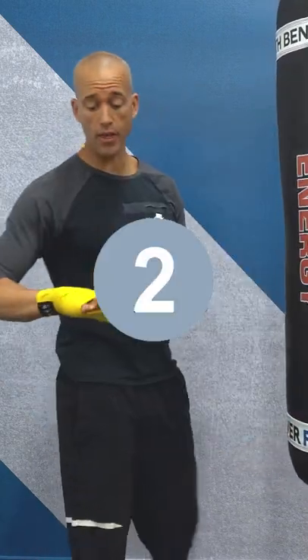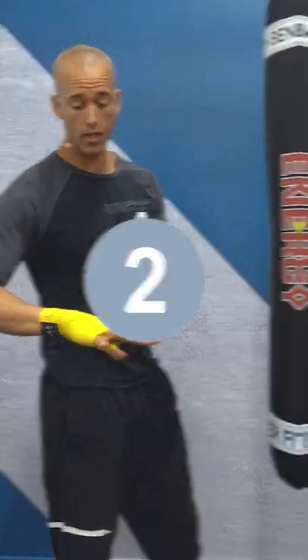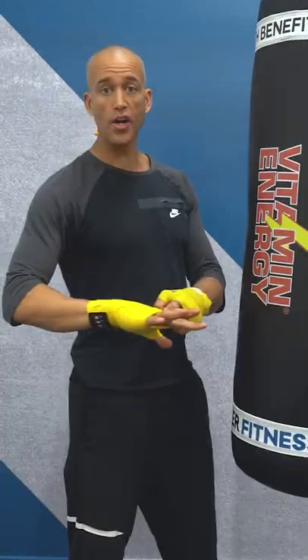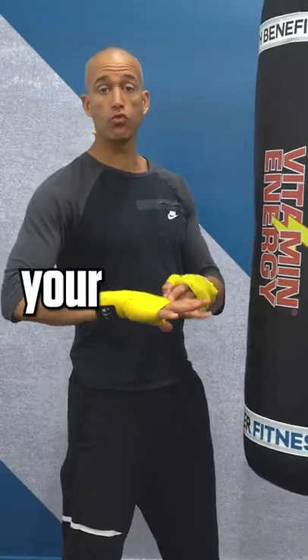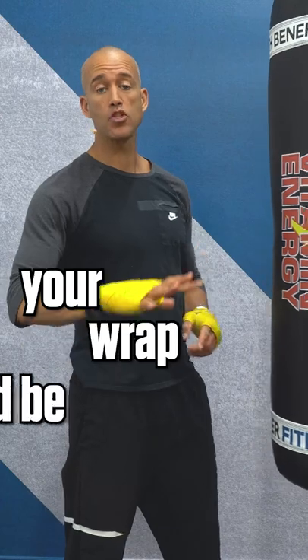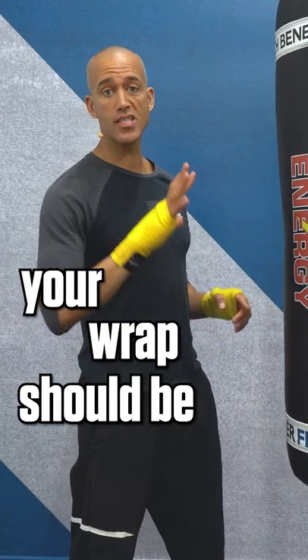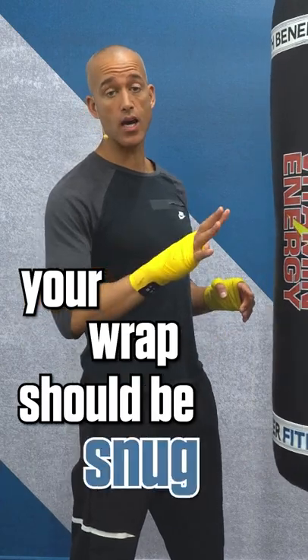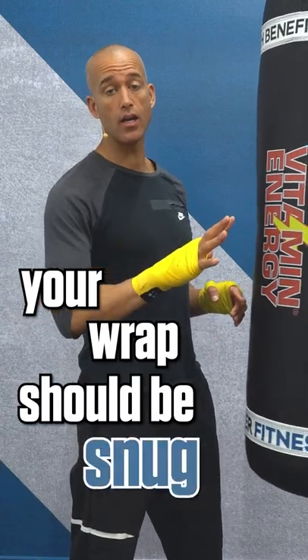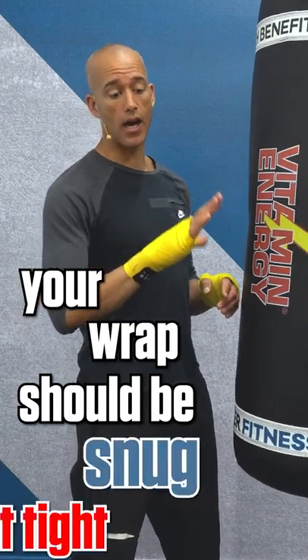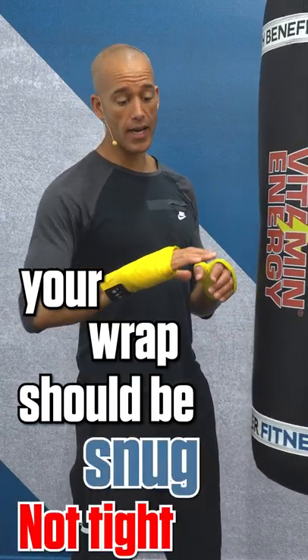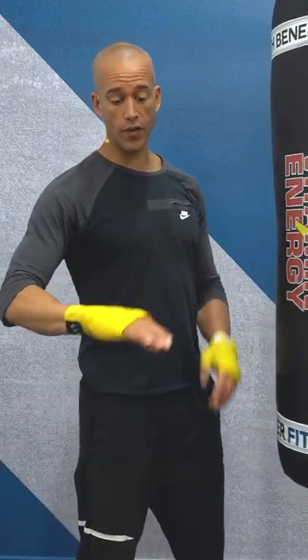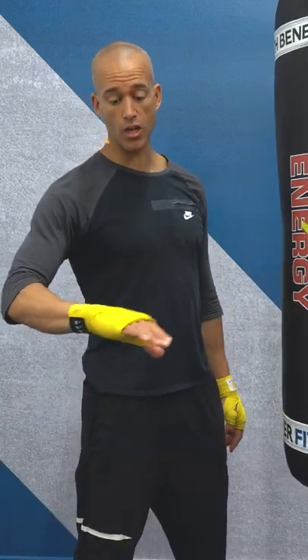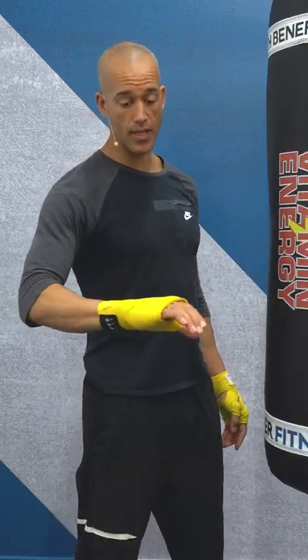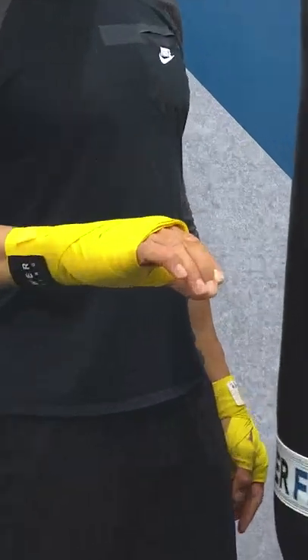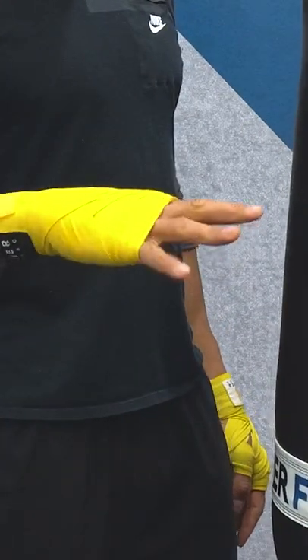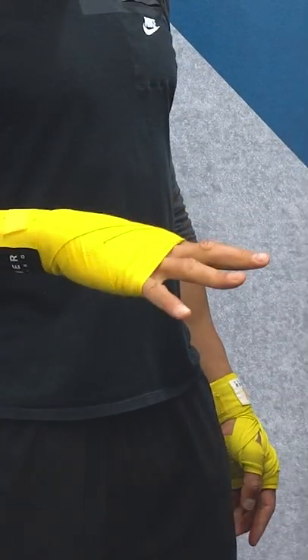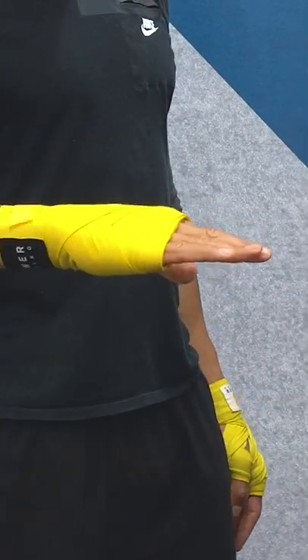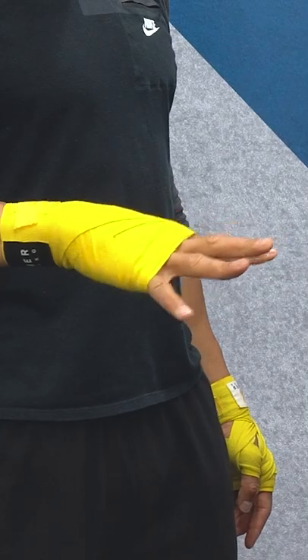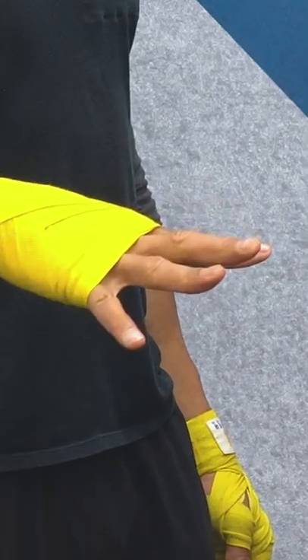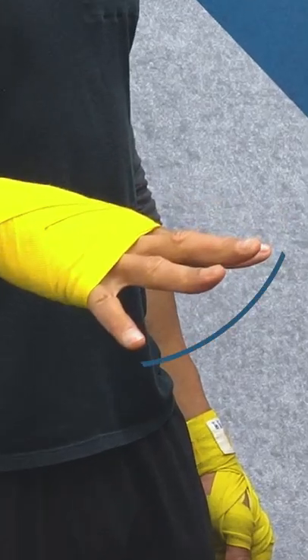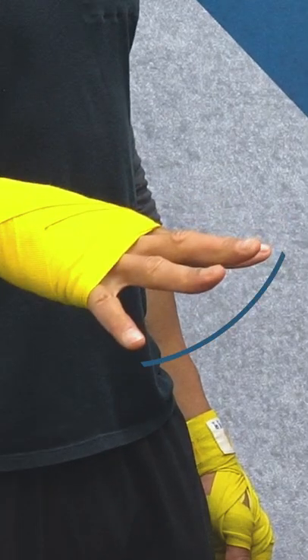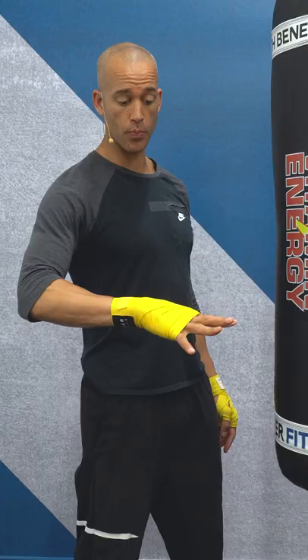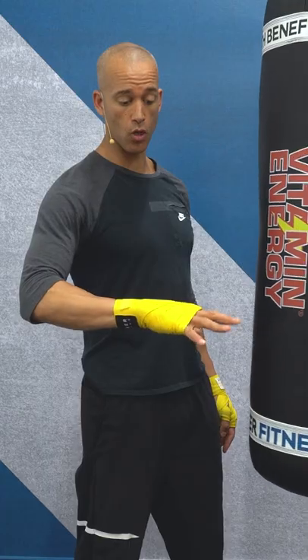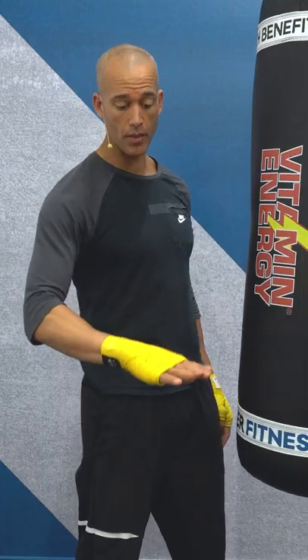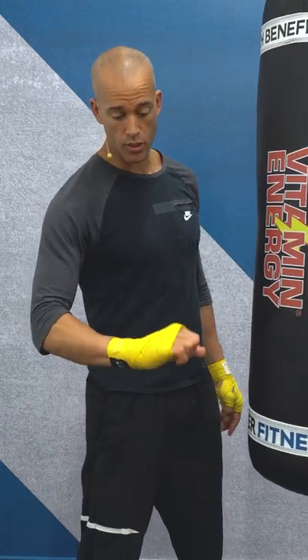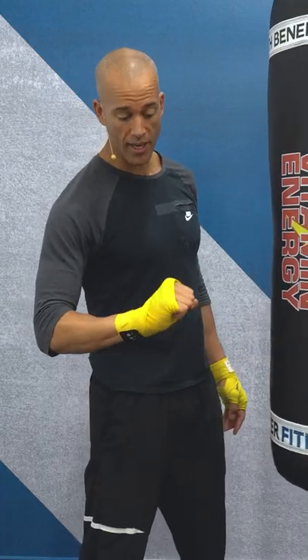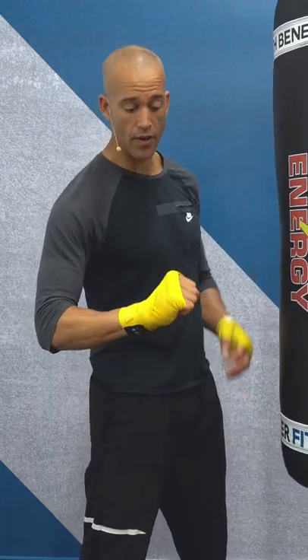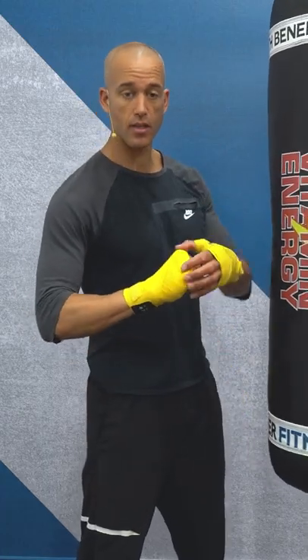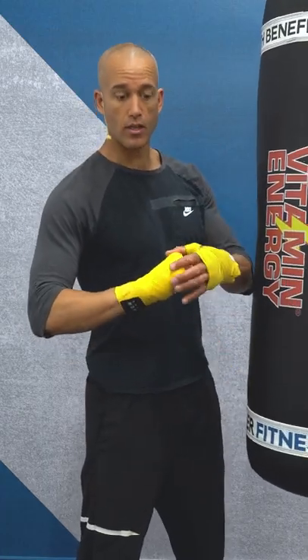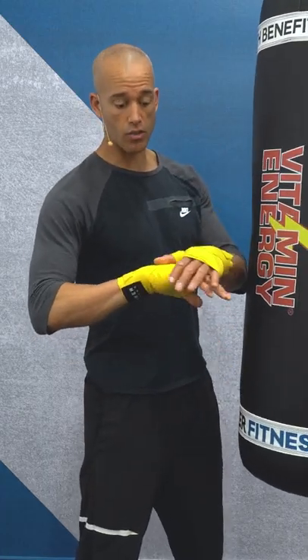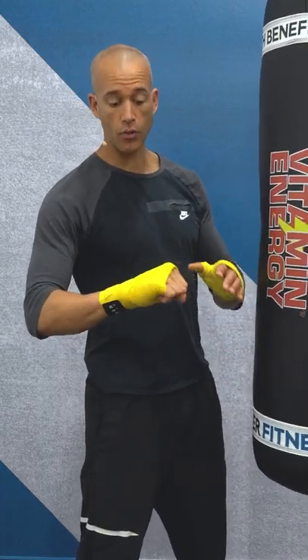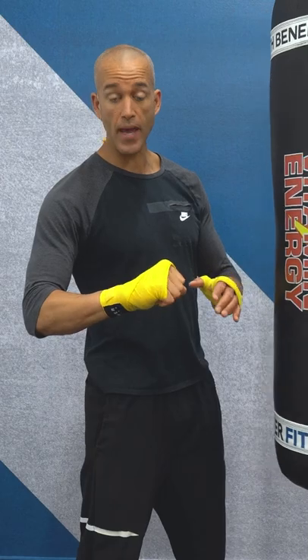Two things. Number one, your wrap should be snug, not tight. Your fingers should not be stuck together — your fingers should be open. You should be able to spread them and open them. Because when you make a fist, the knuckles have to expand.